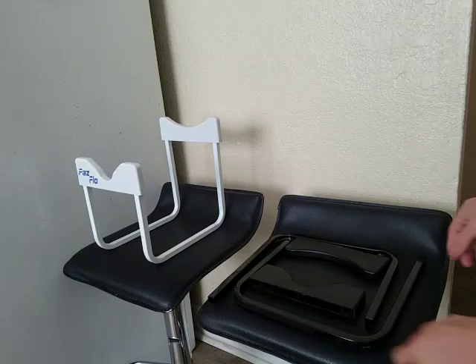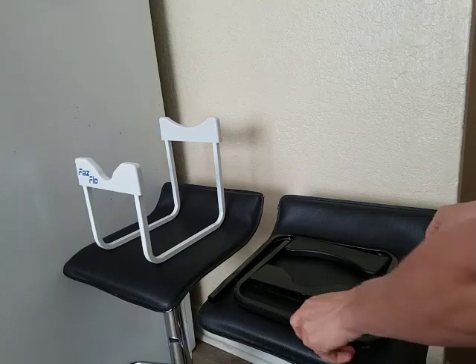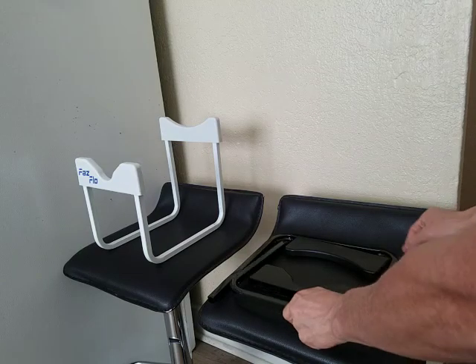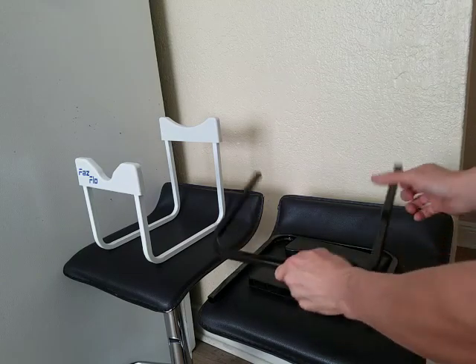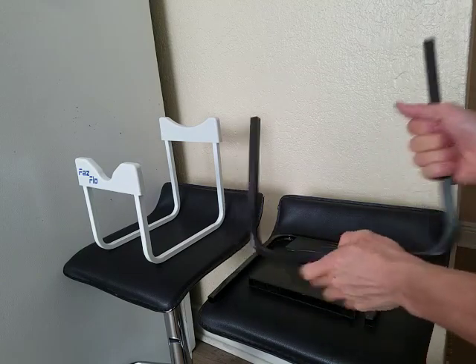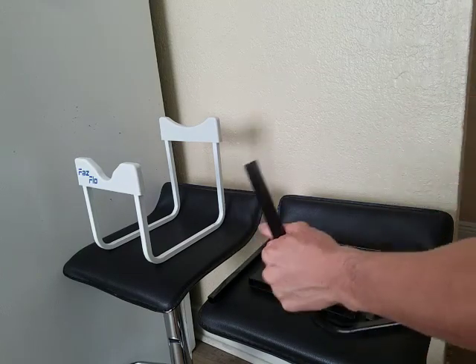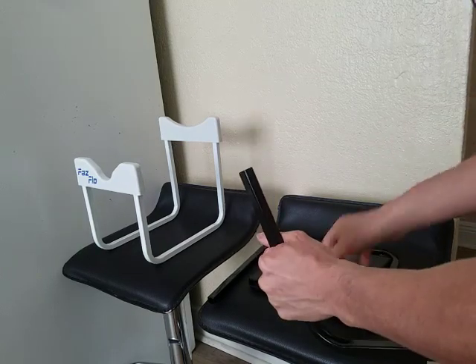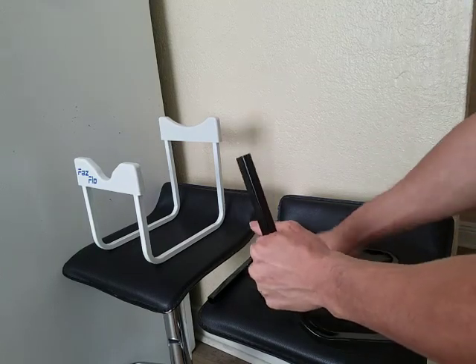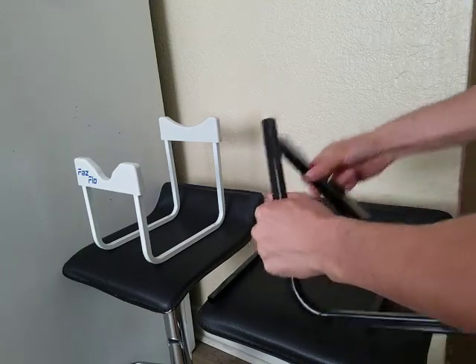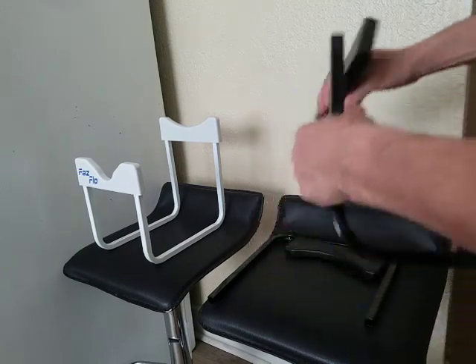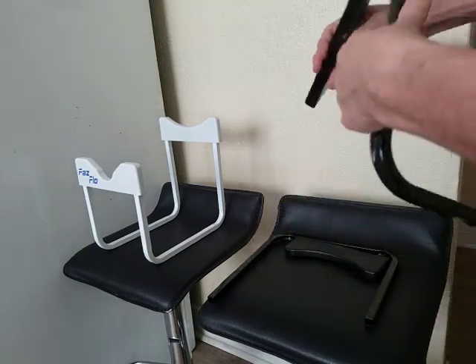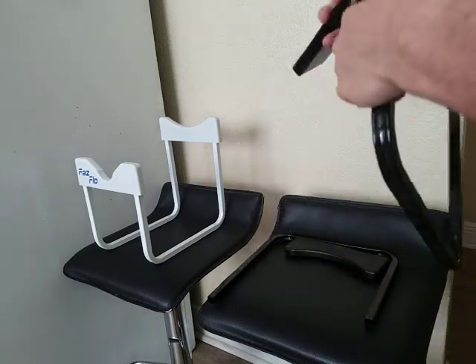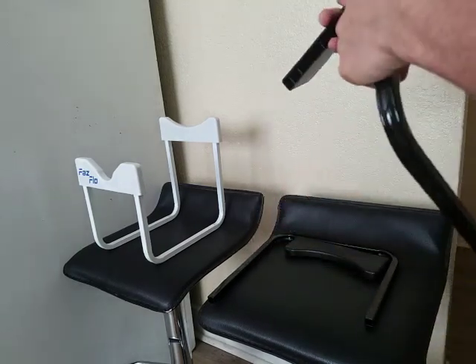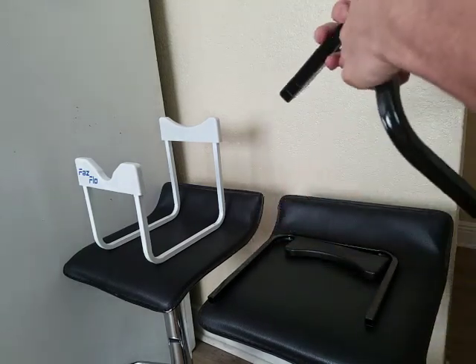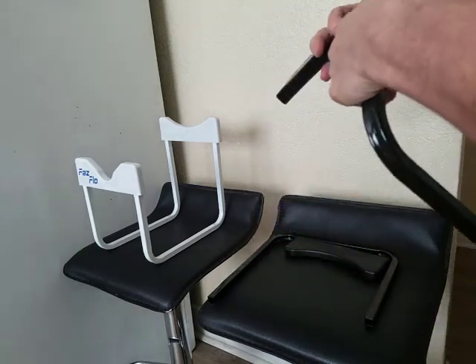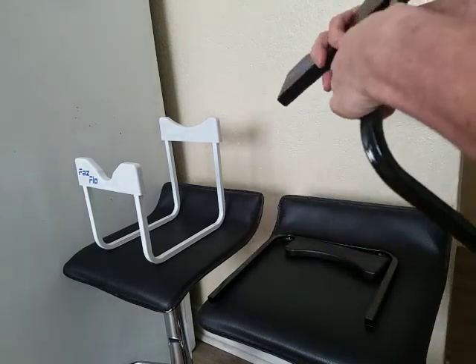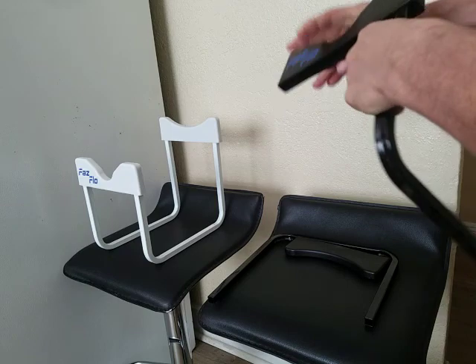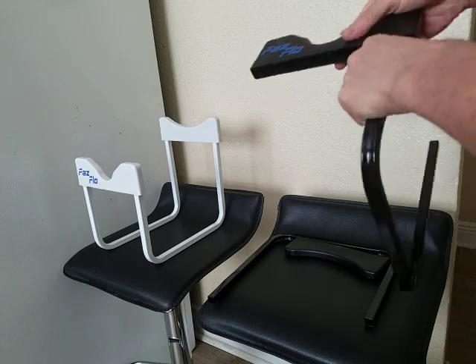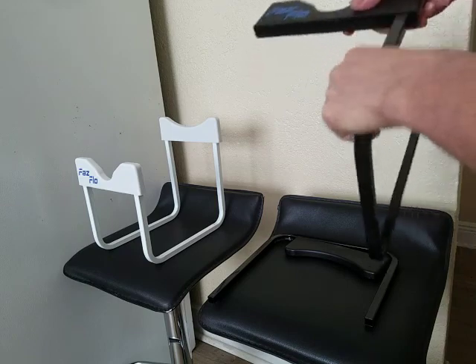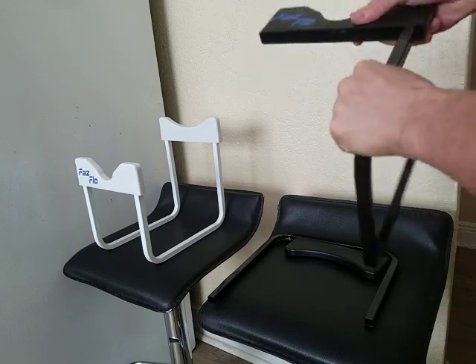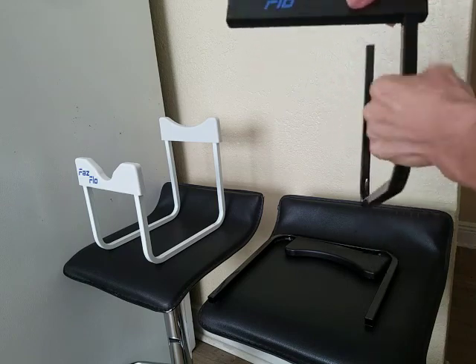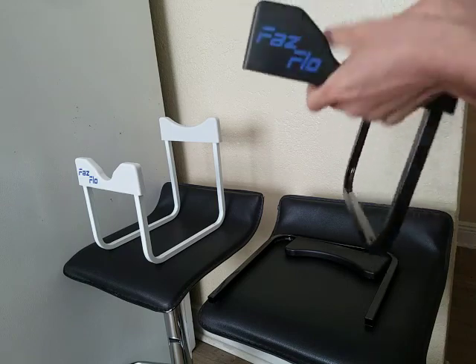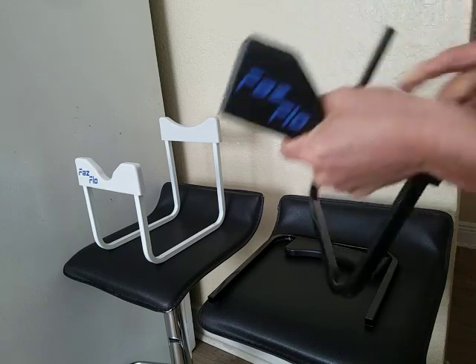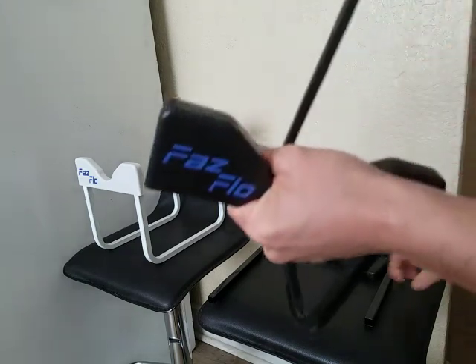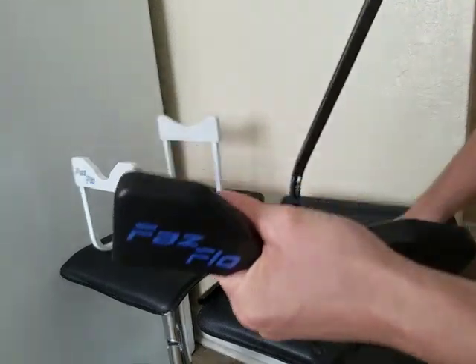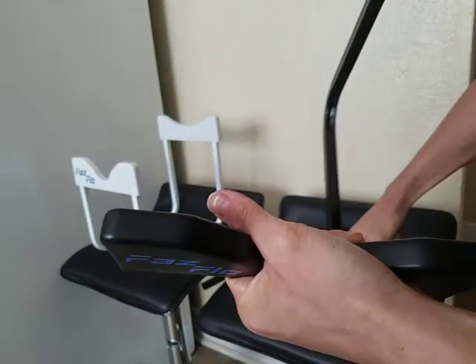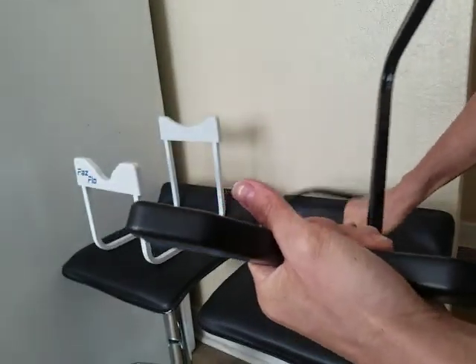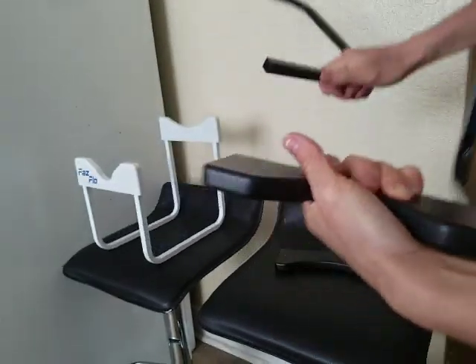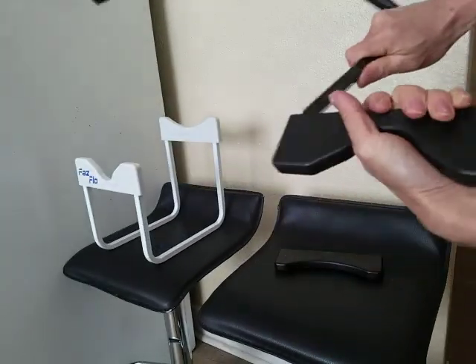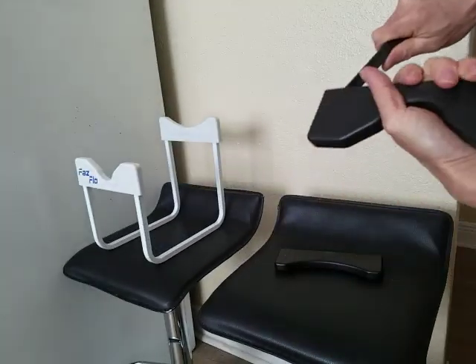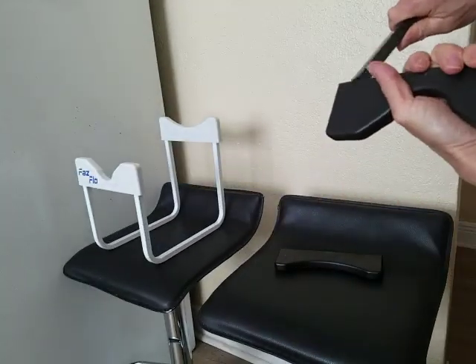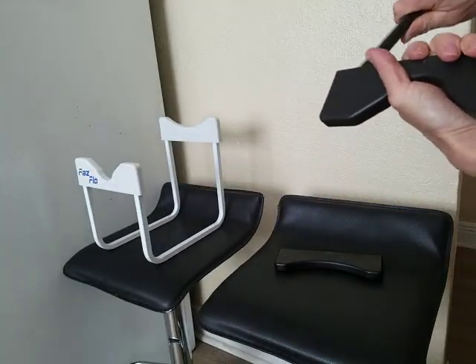Hi everyone. So this is the Fast Flow Rack. I'll show you how to set it up. It comes in white and black.